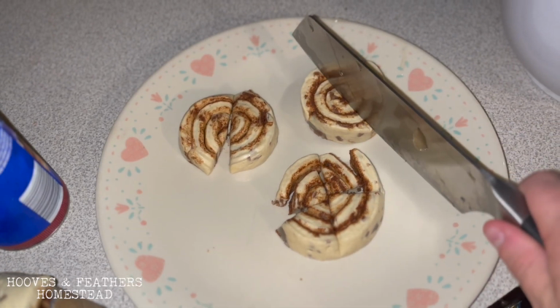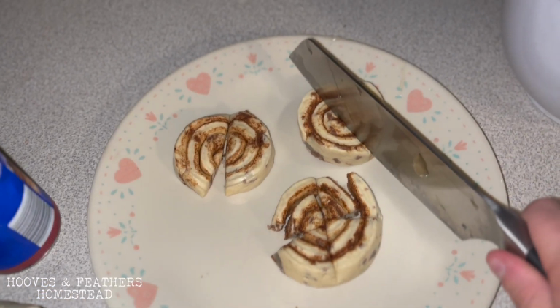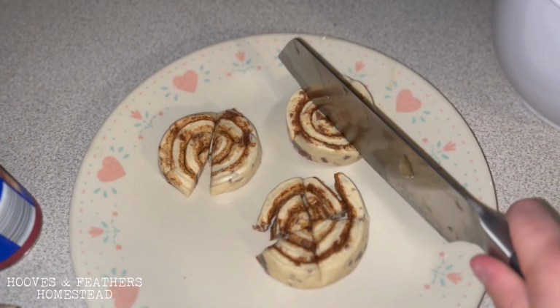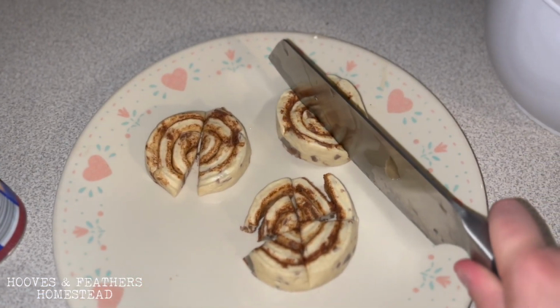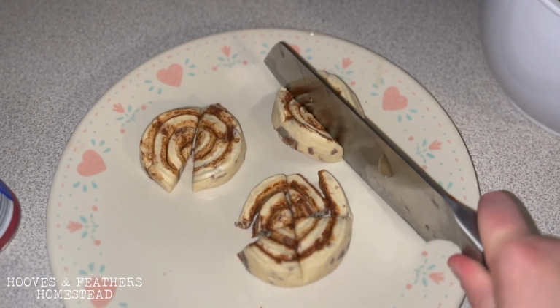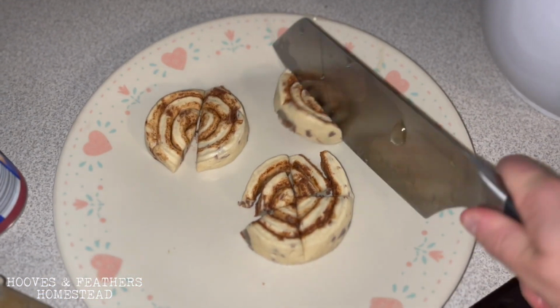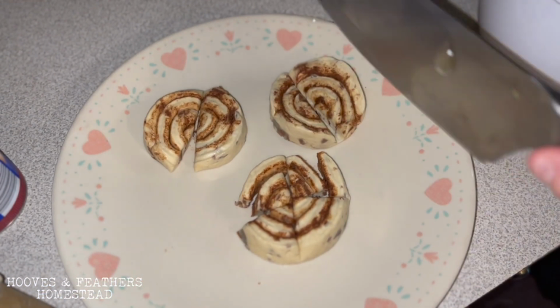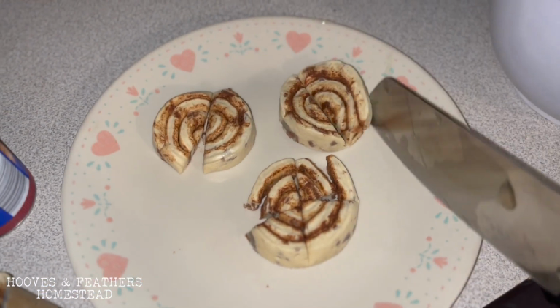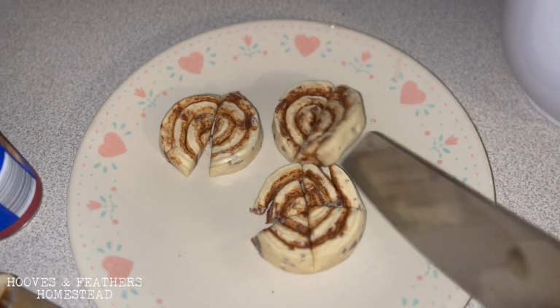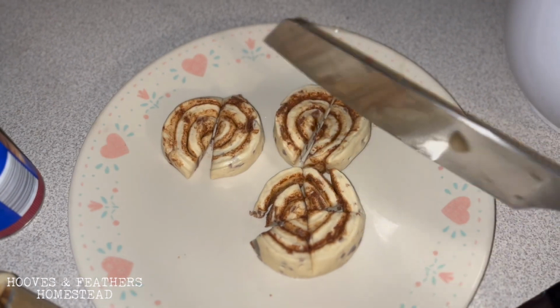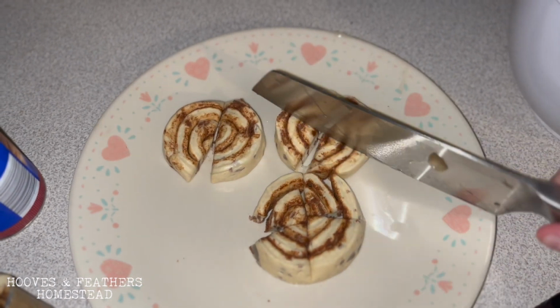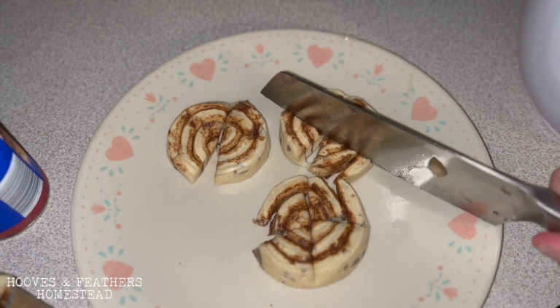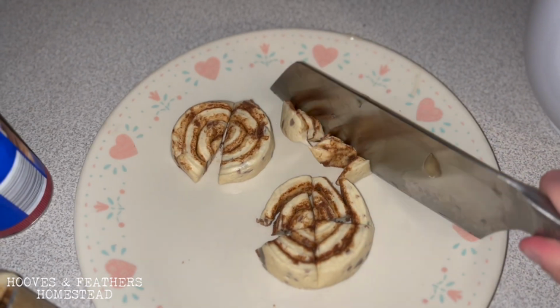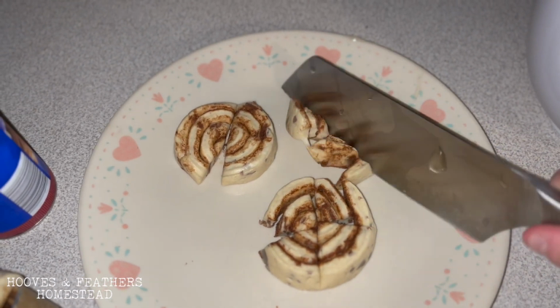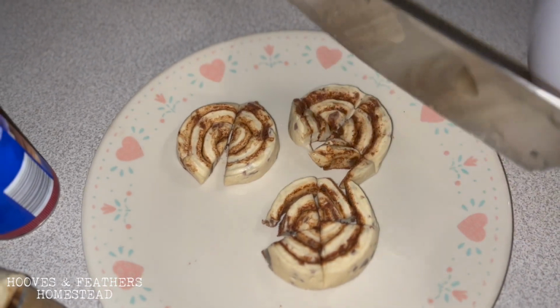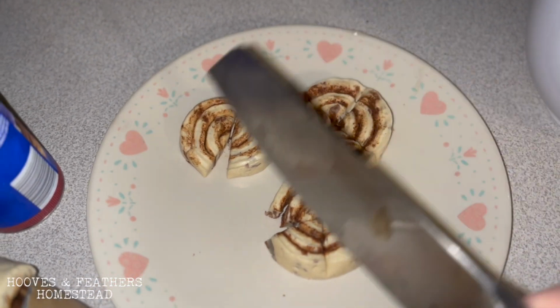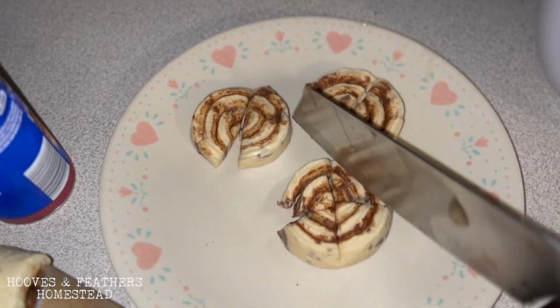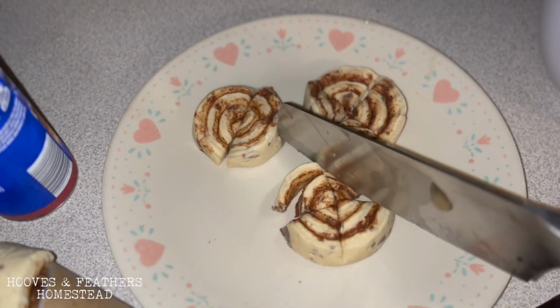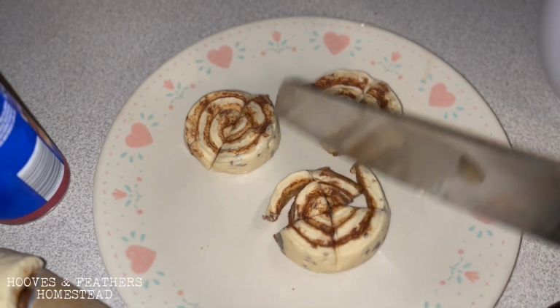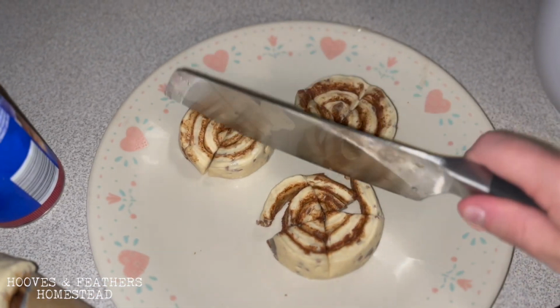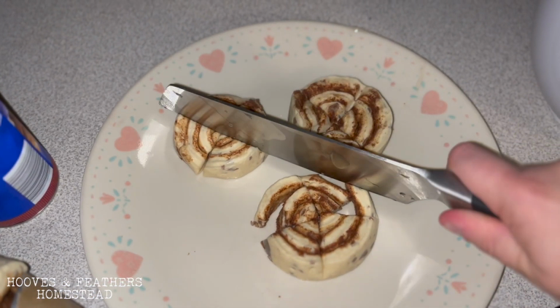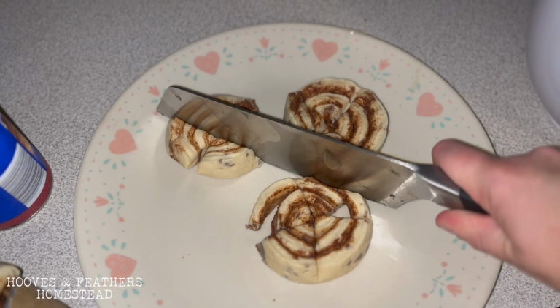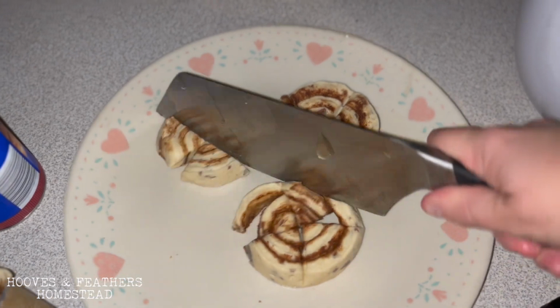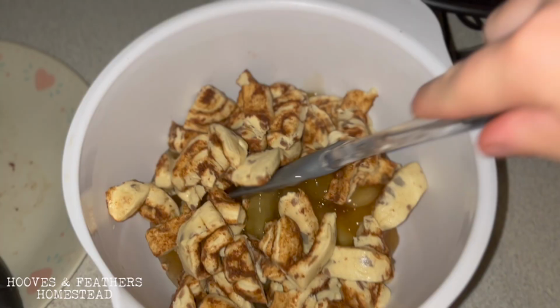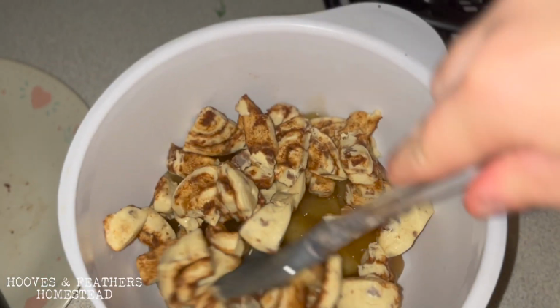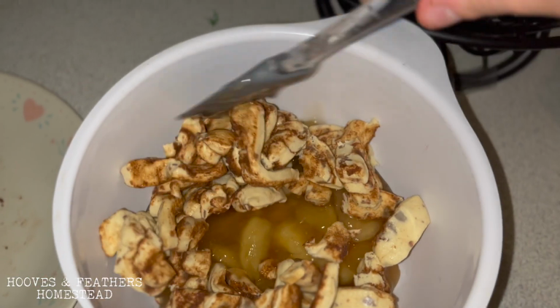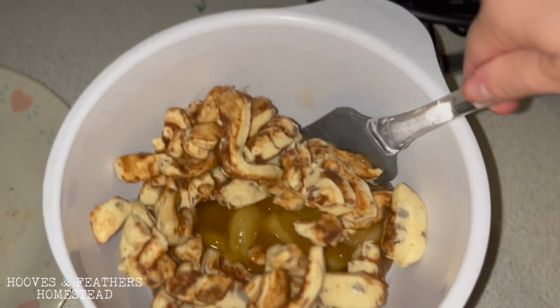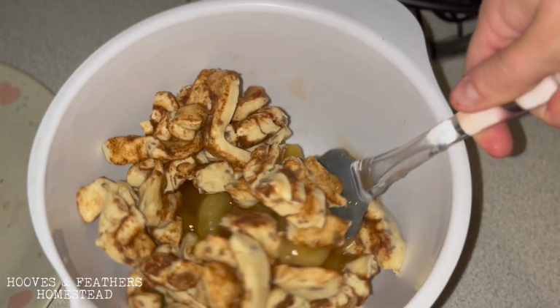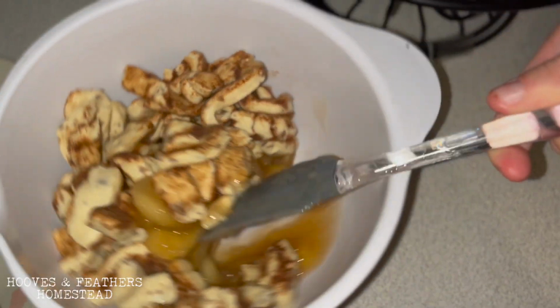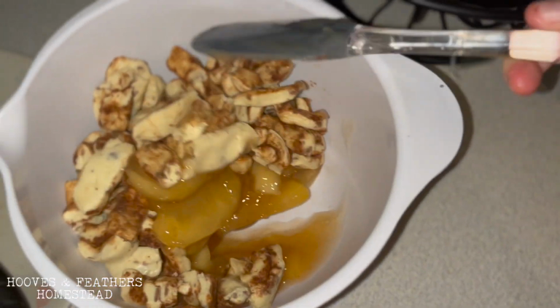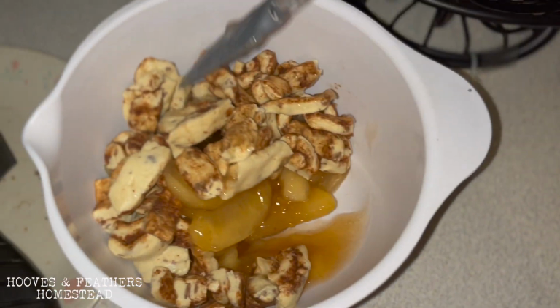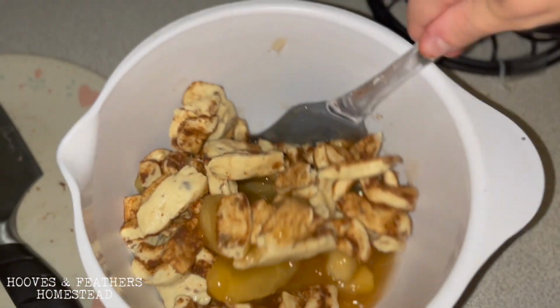Section your cinnamon rolls. Ours were really small so I was only able to do four sections, but if you had larger ones you could probably do six. Dump those pieces in with your apple pie filling and stir.